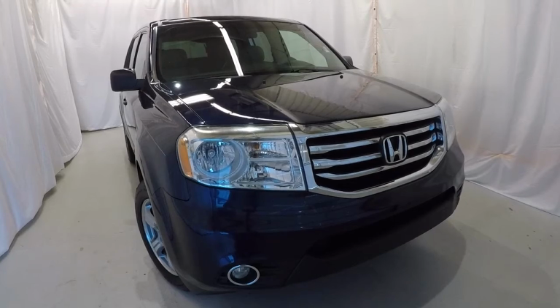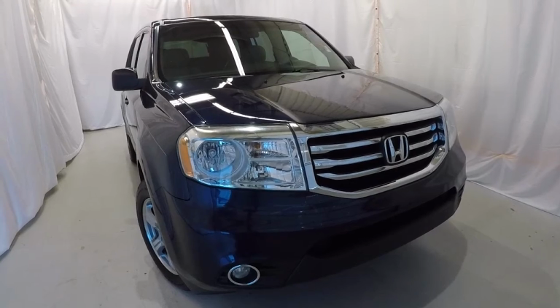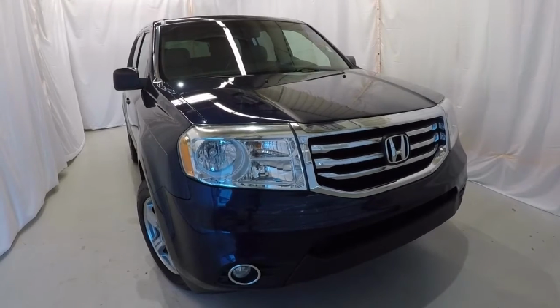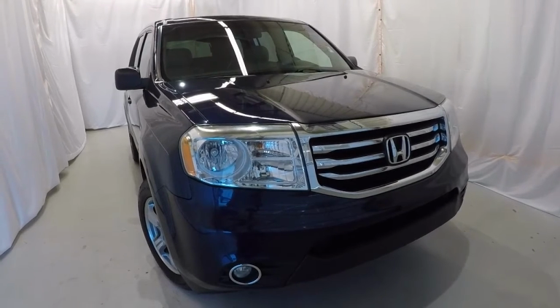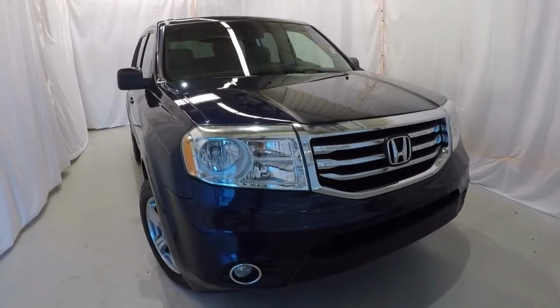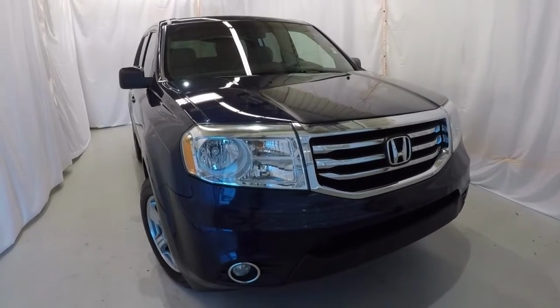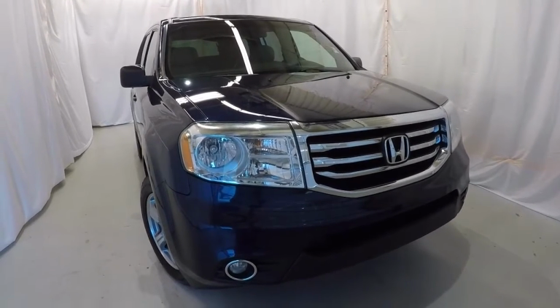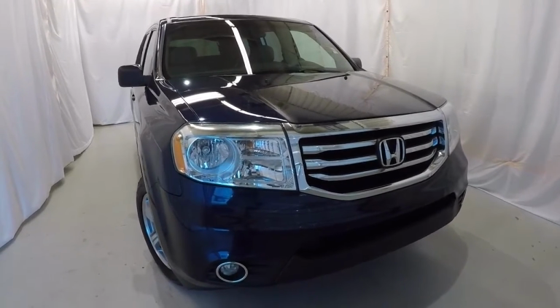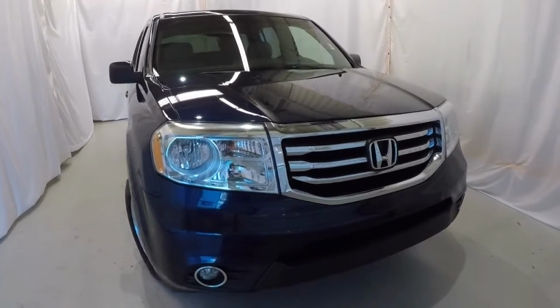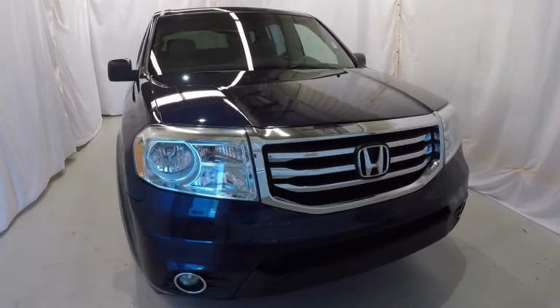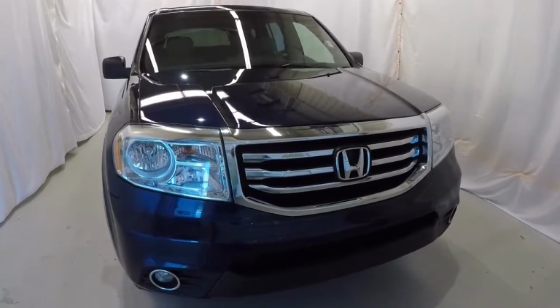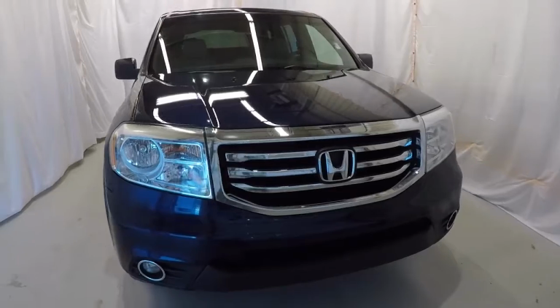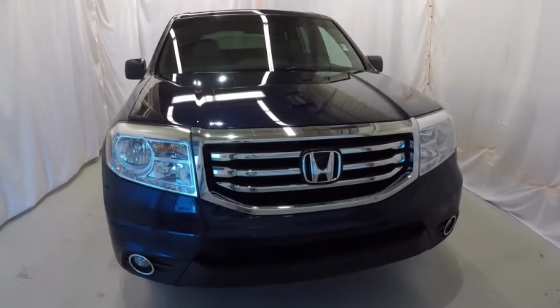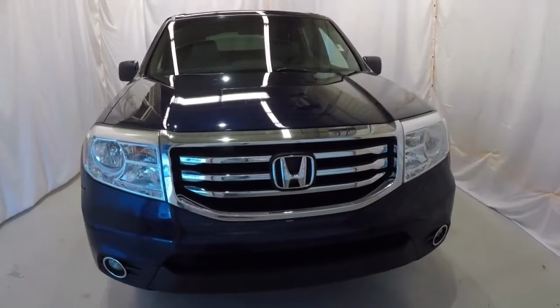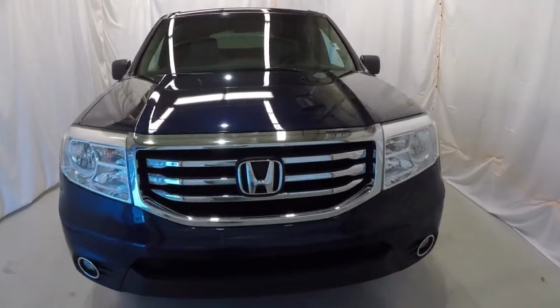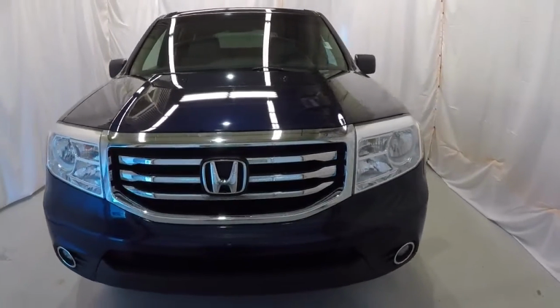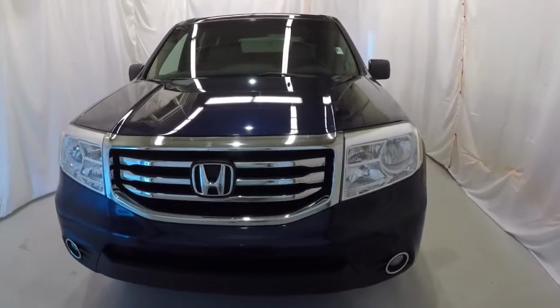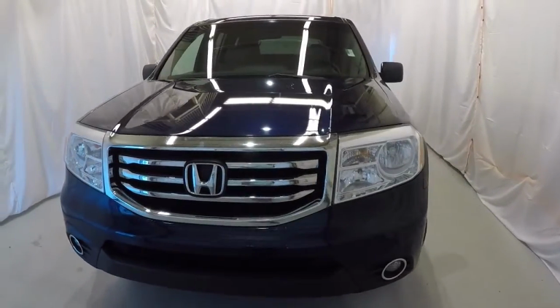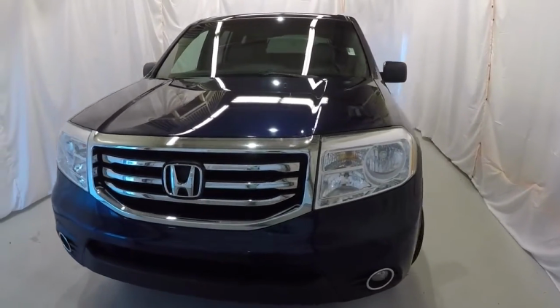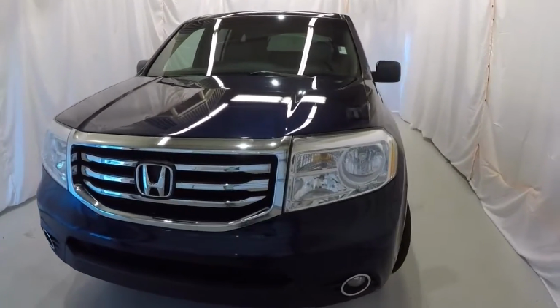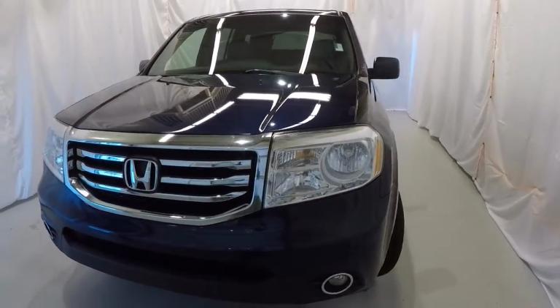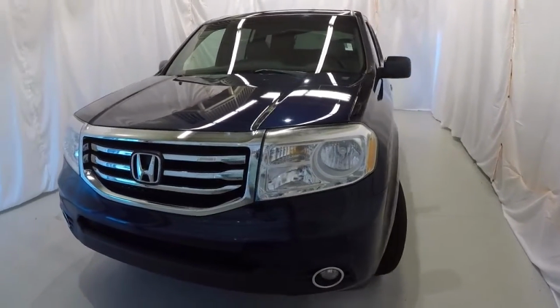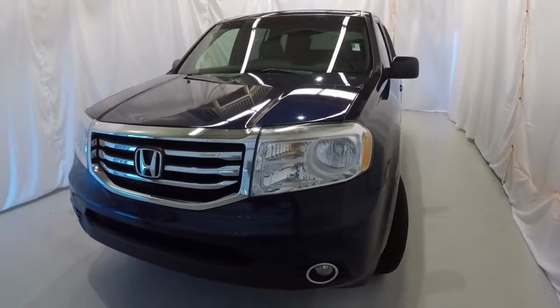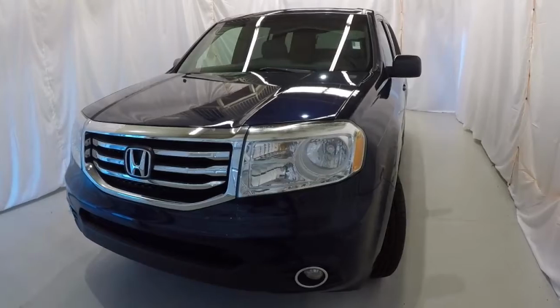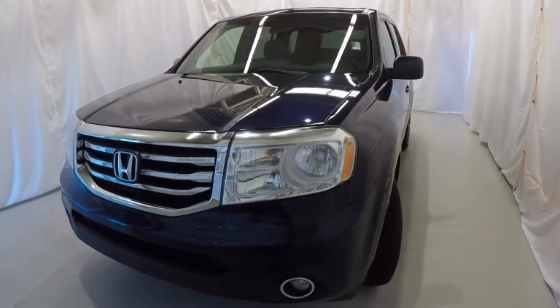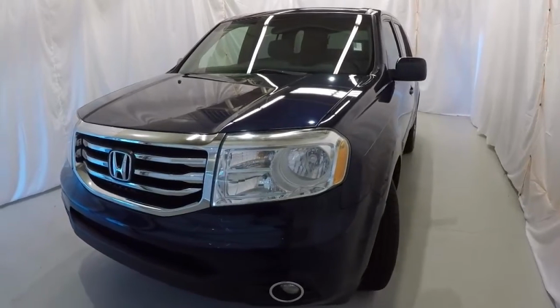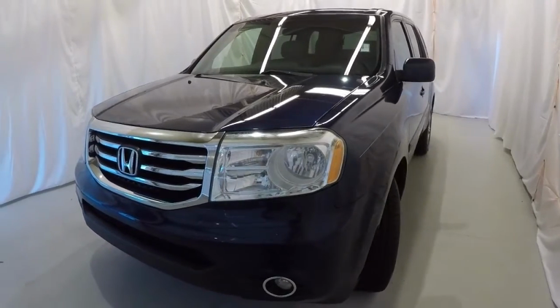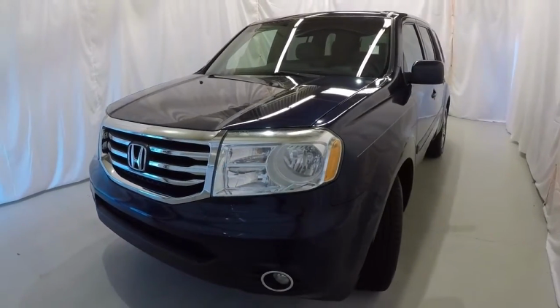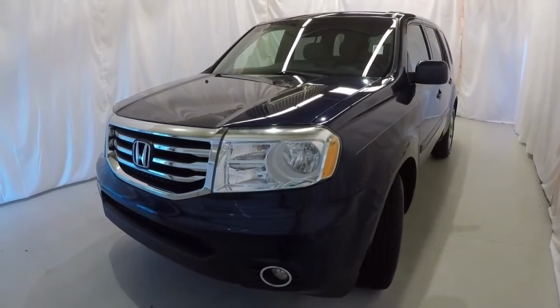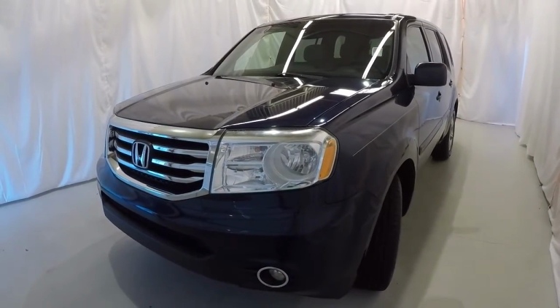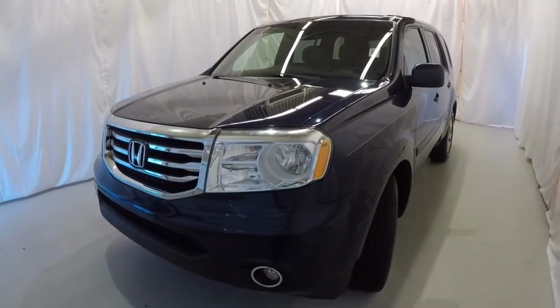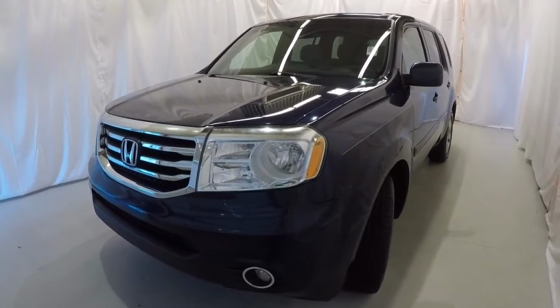Today we're looking at a 2013 Honda Pilot EX. It's Obsidian Blue Pearl in color. It's got 186,000 miles on it. It will still have a limited warranty. It does have a clean Carfax, one owner.